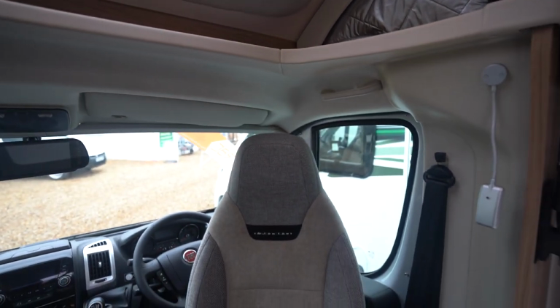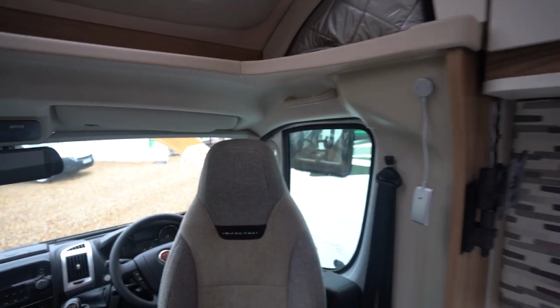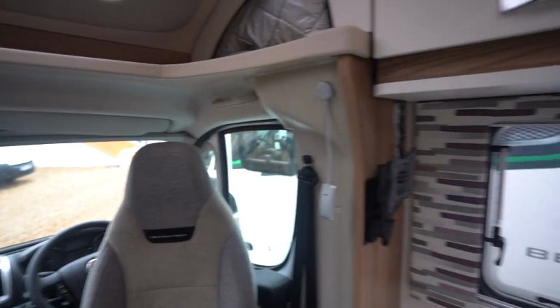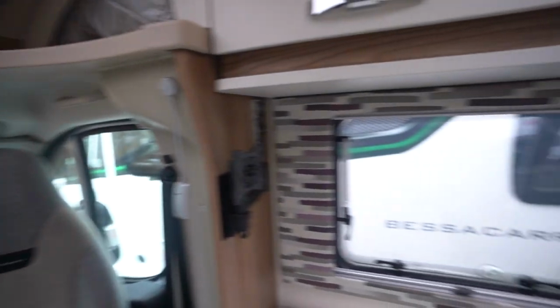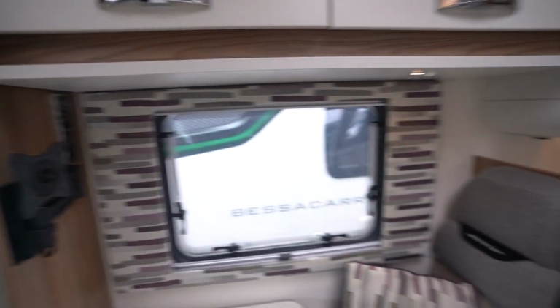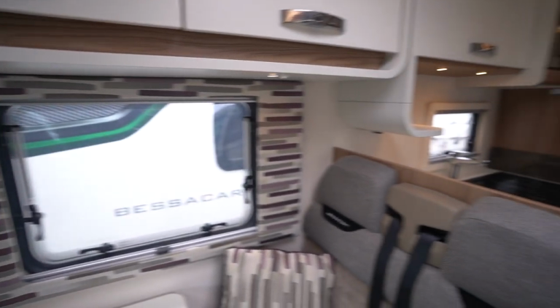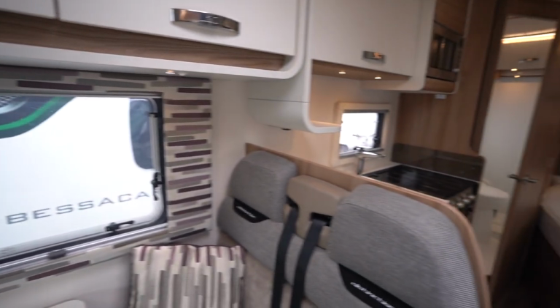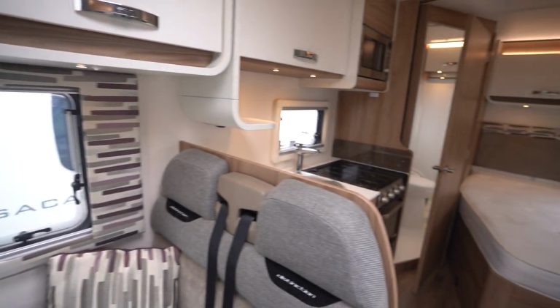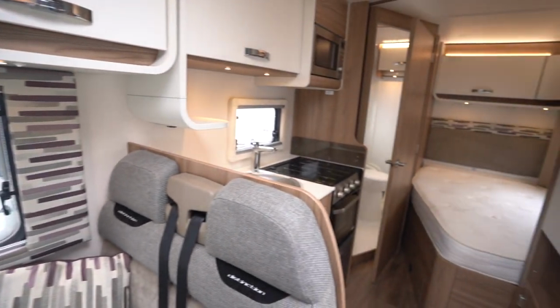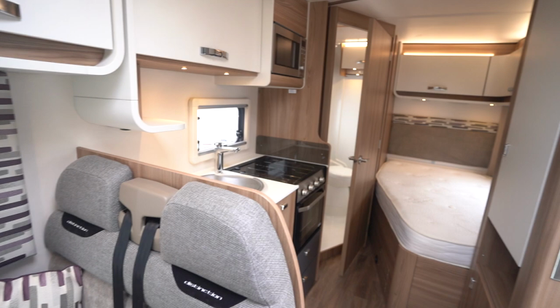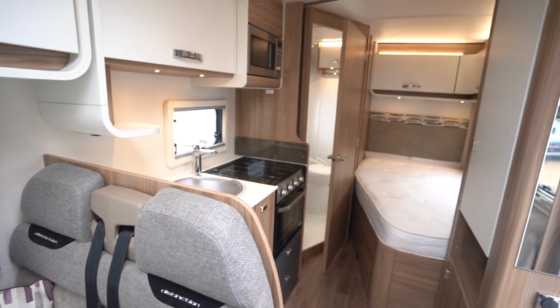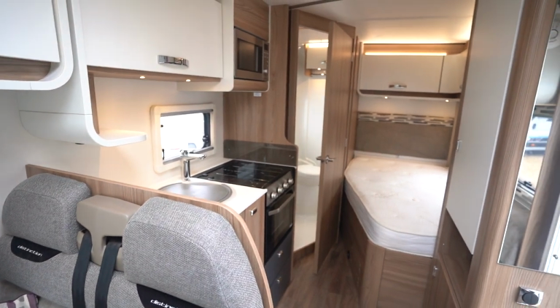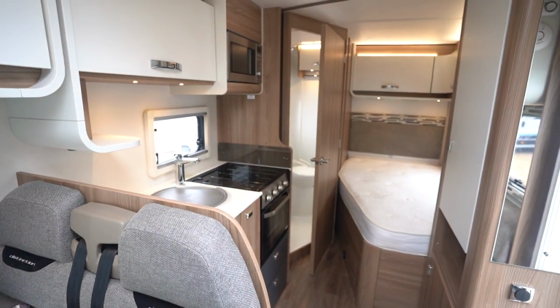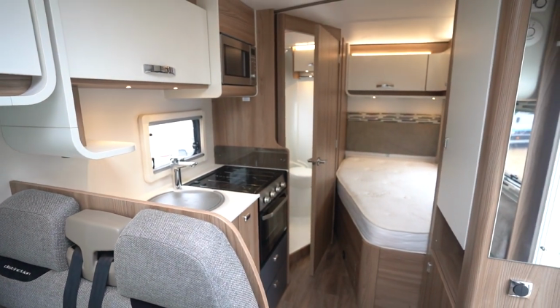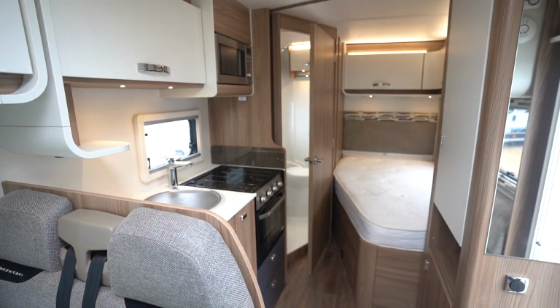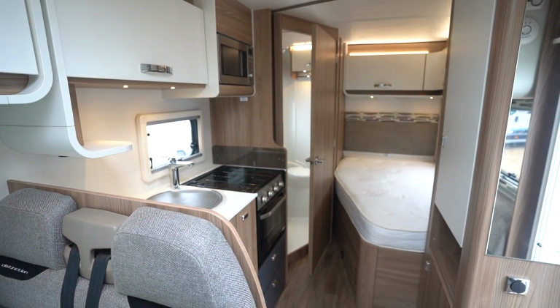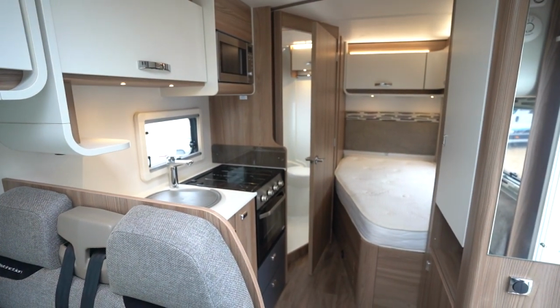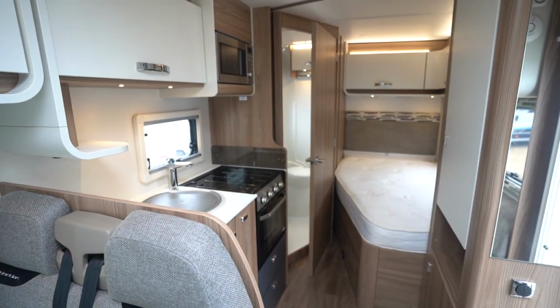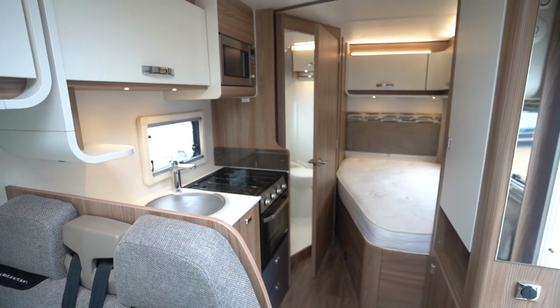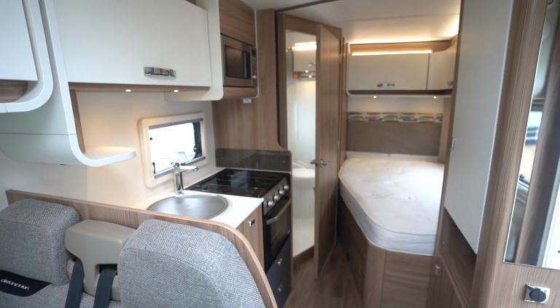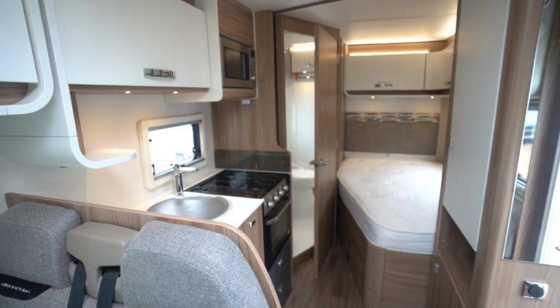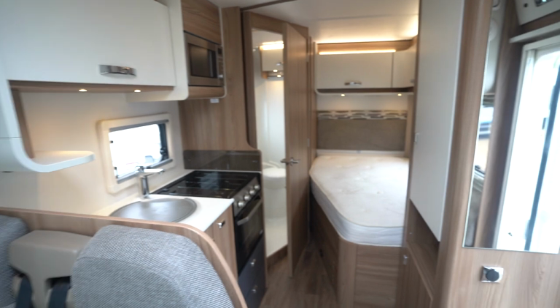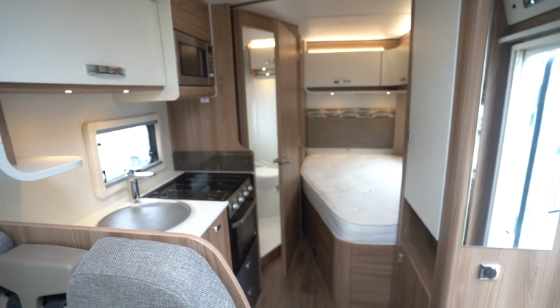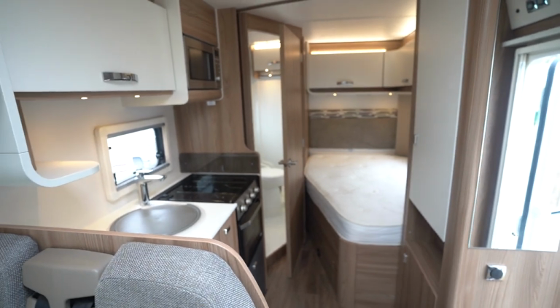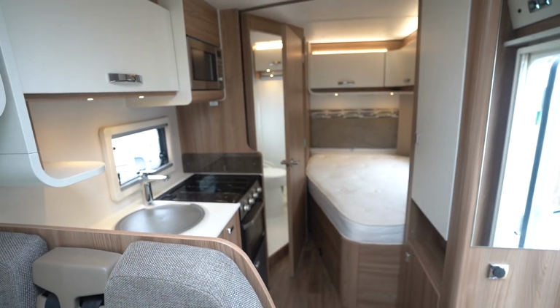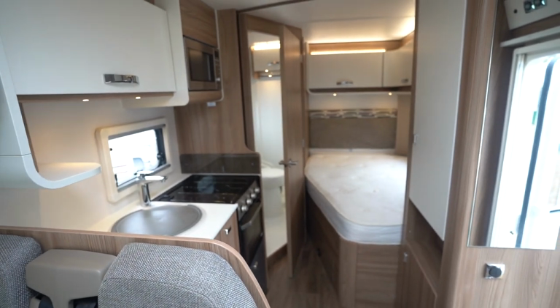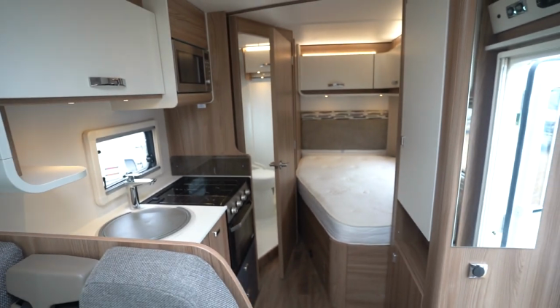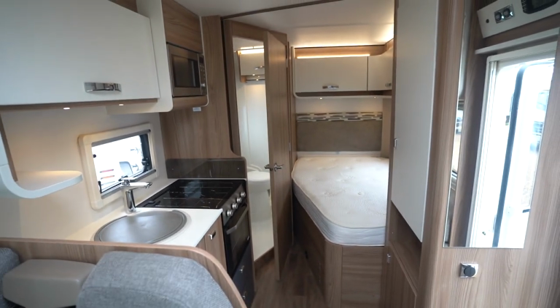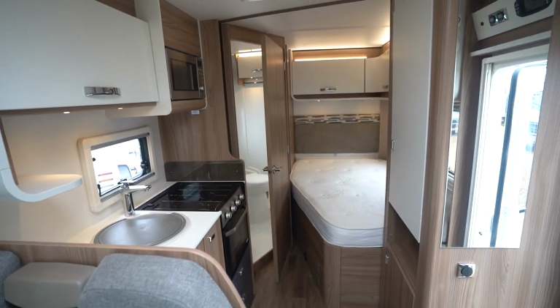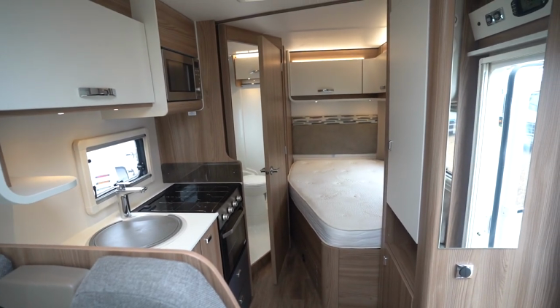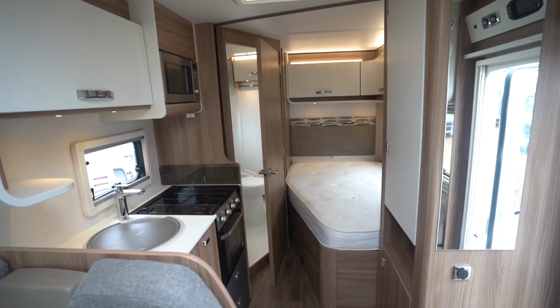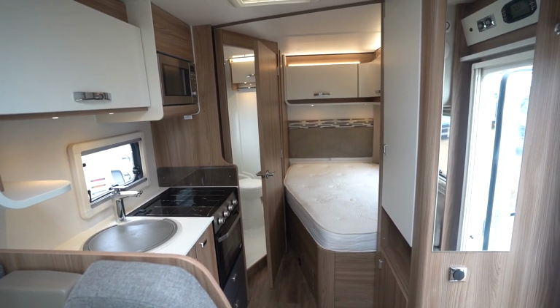So yeah, great van, really low mileage, in excellent condition throughout. If you're interested in viewing this motorhome you can contact us on 01115 930 3140.